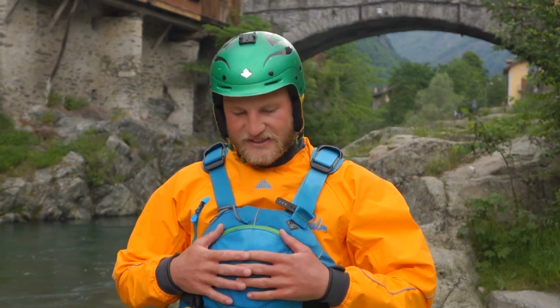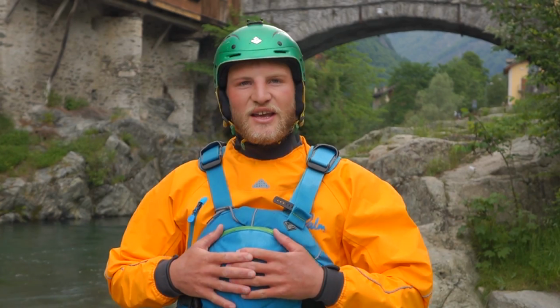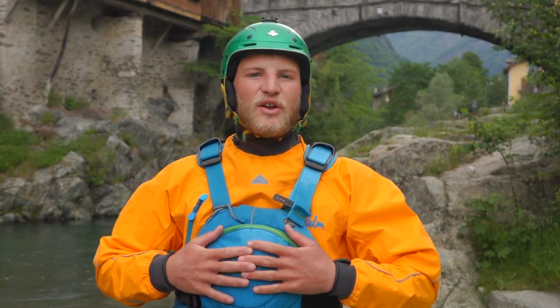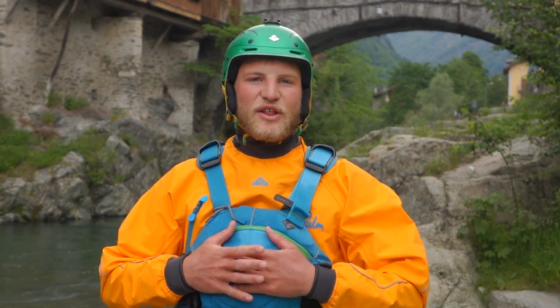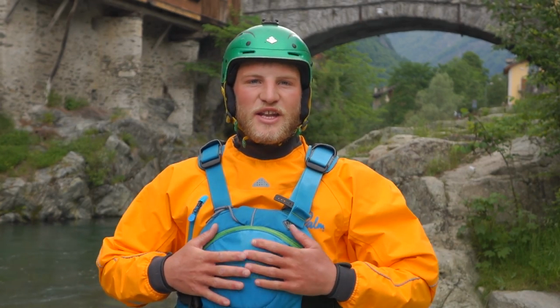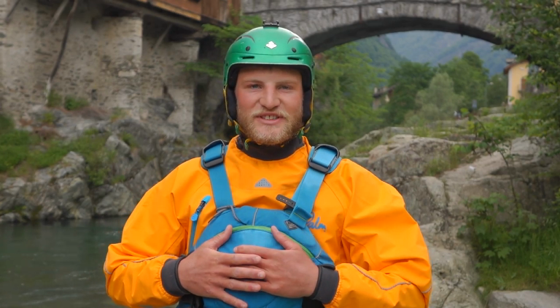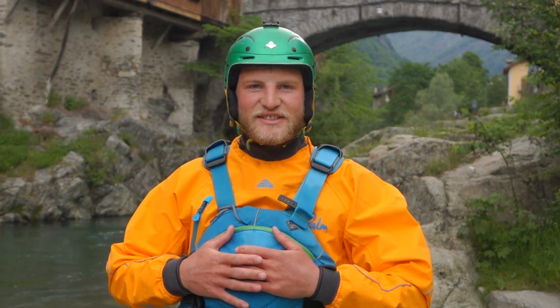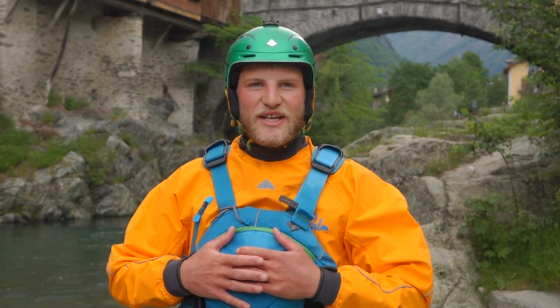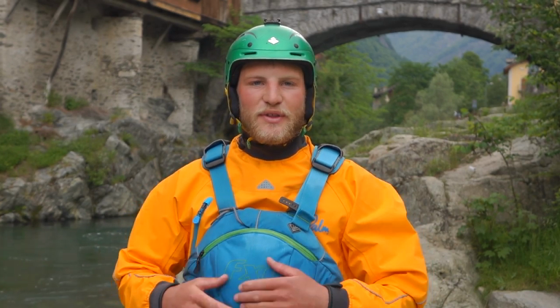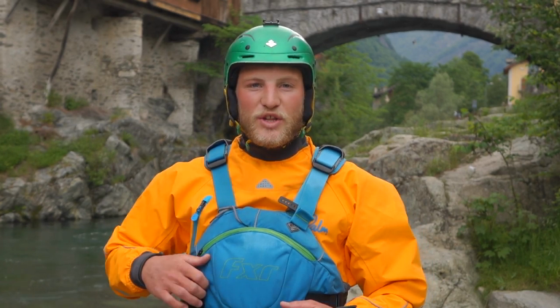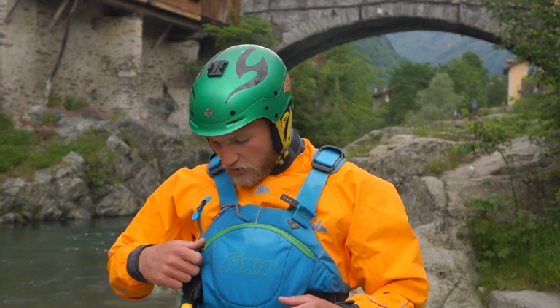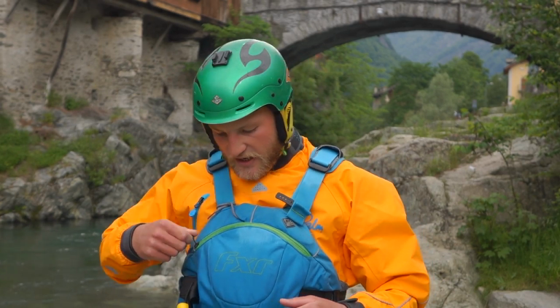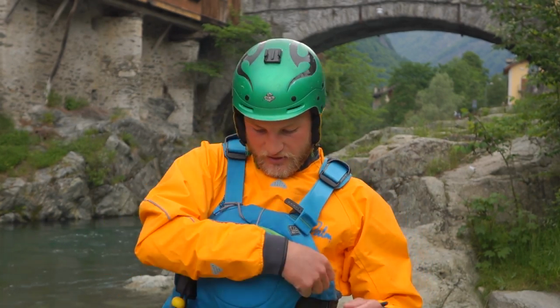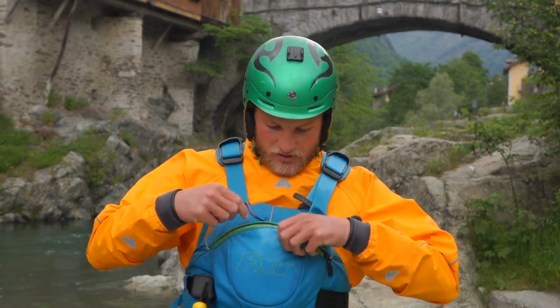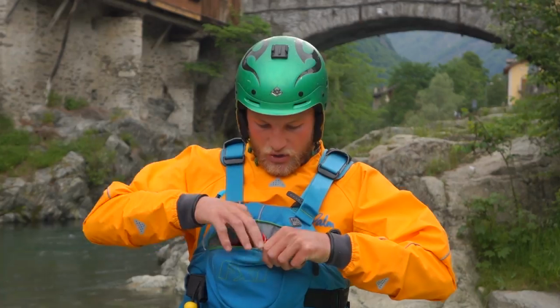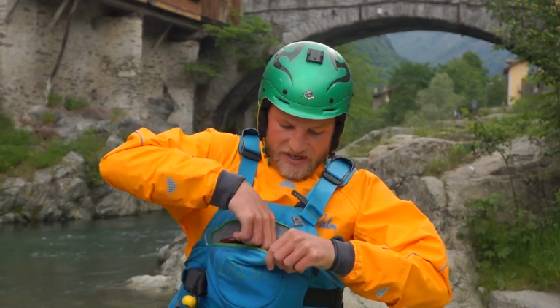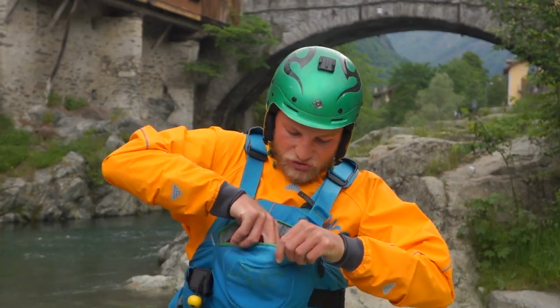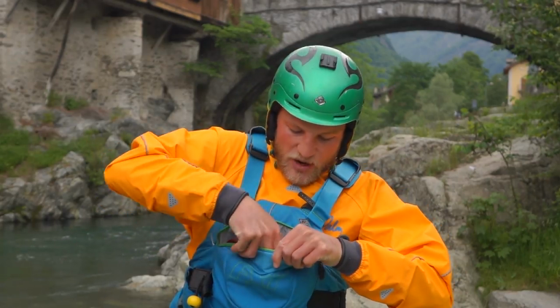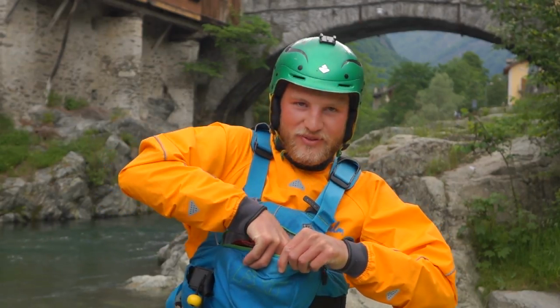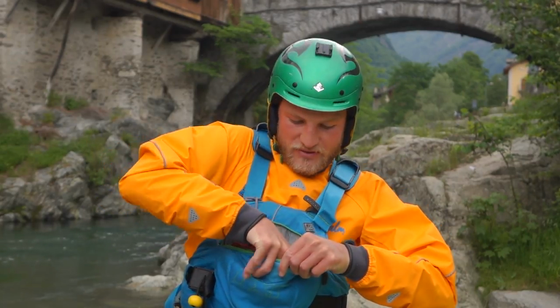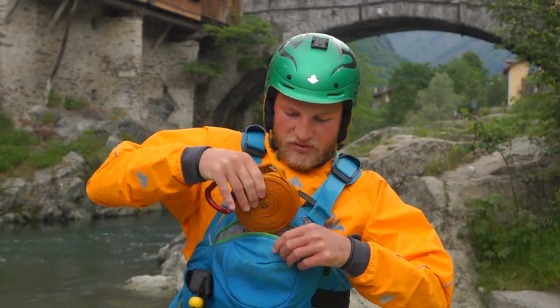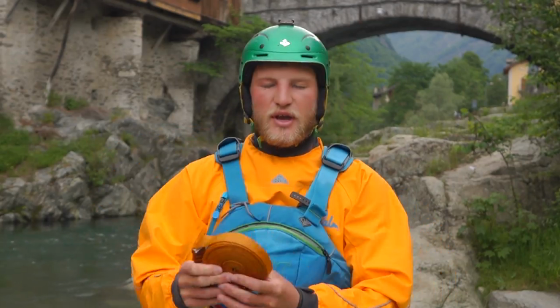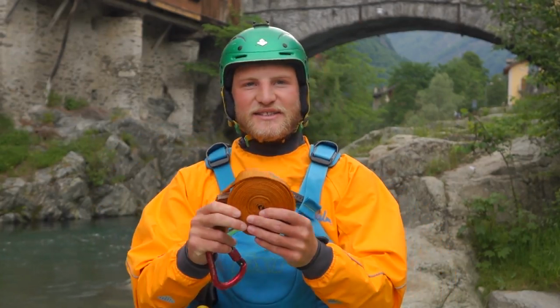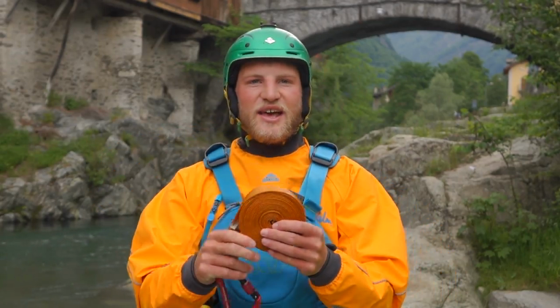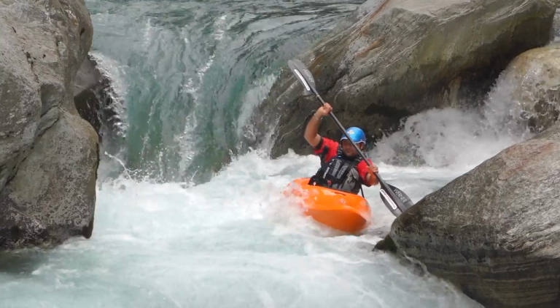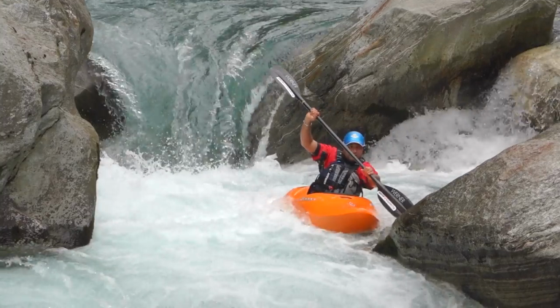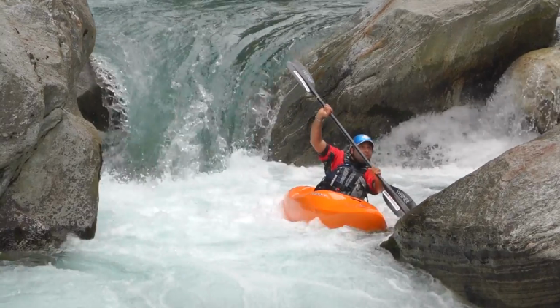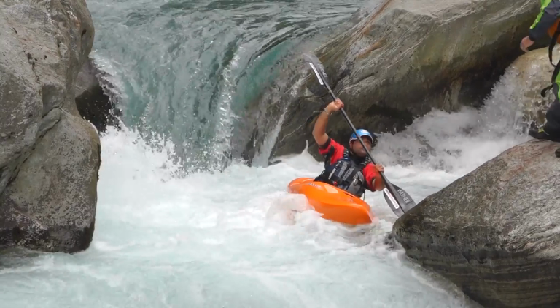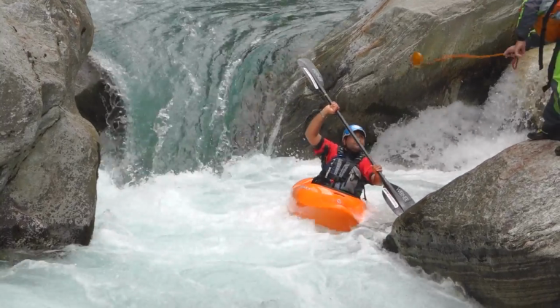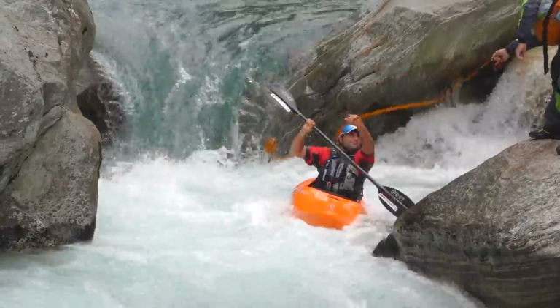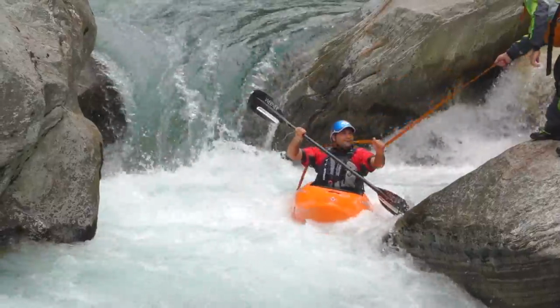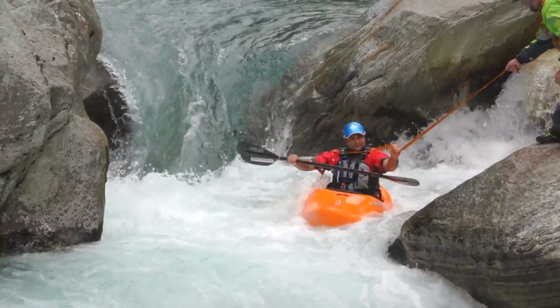It sits here nice and out of the way in your buoyancy aid until you need it. When you do need it, you can take it straight out and it's there, ready to throw. 5m of tape — instant.